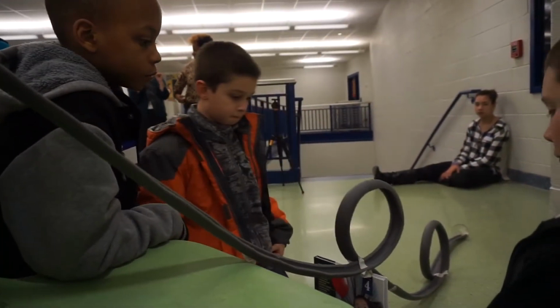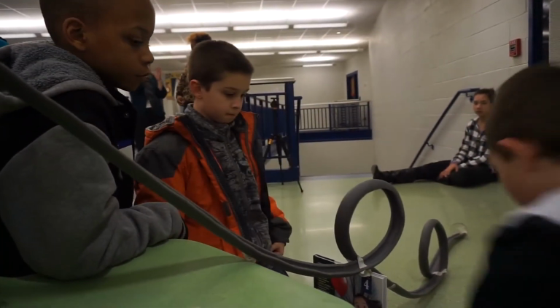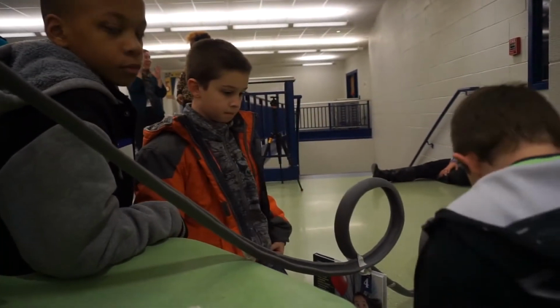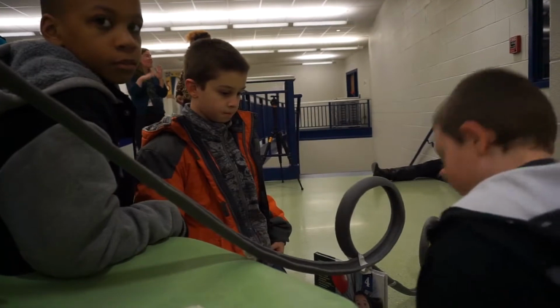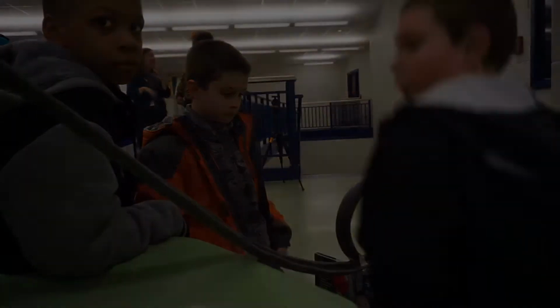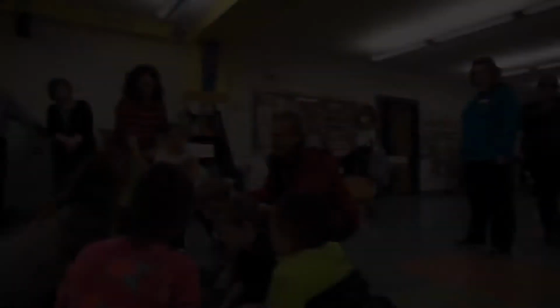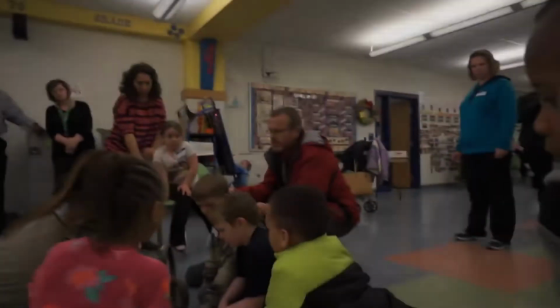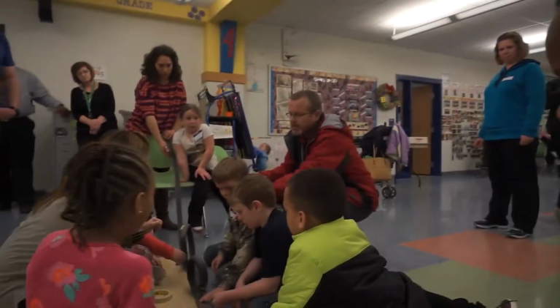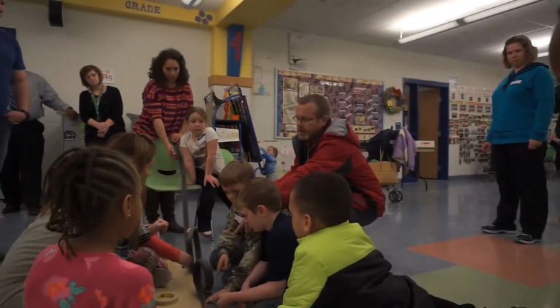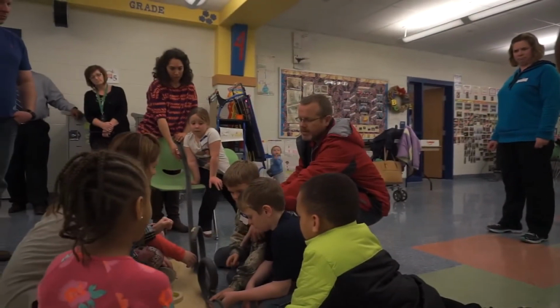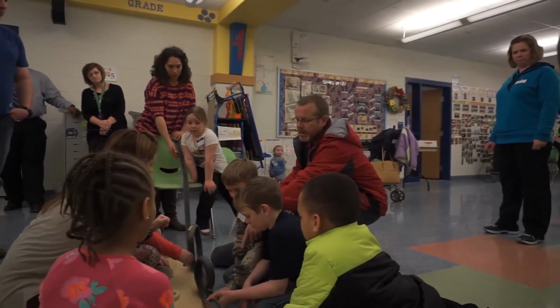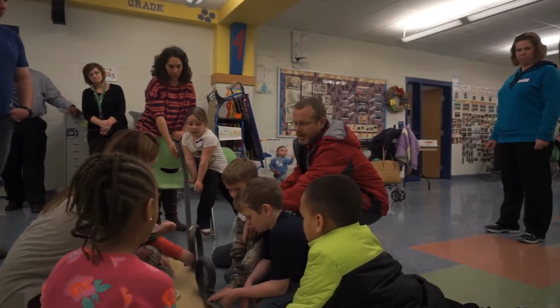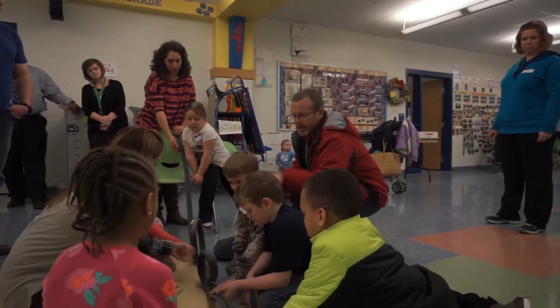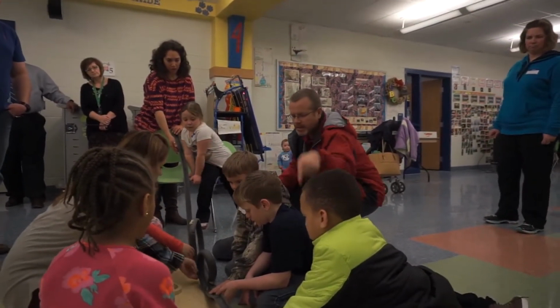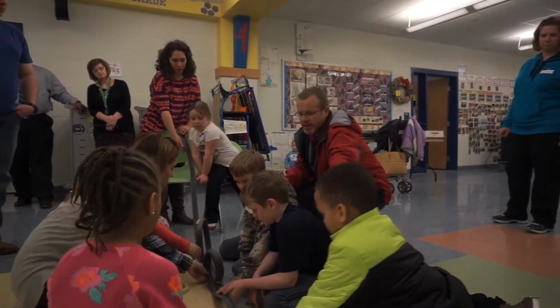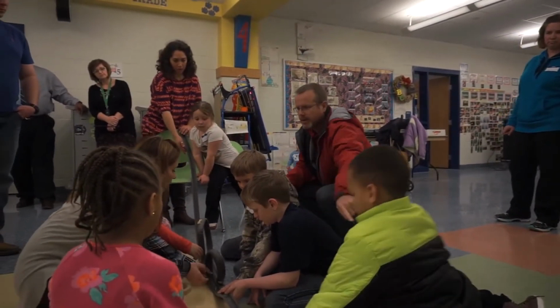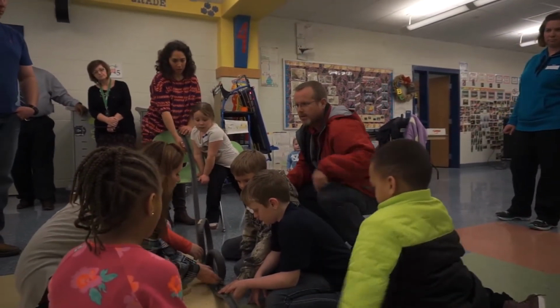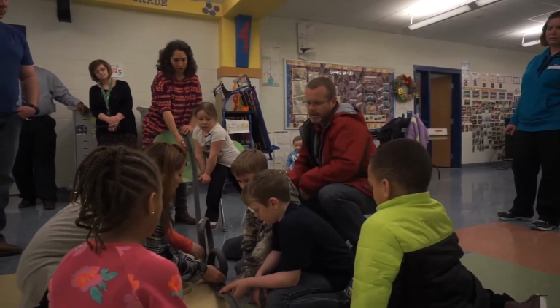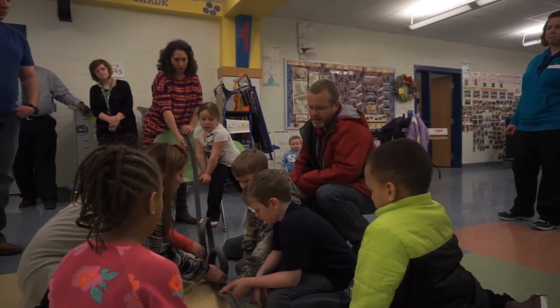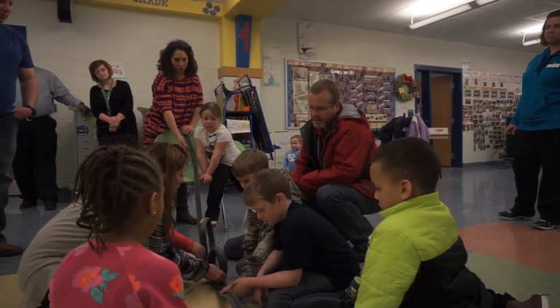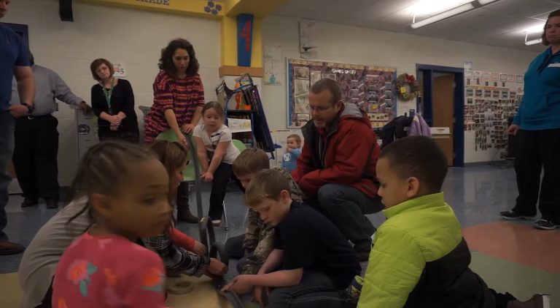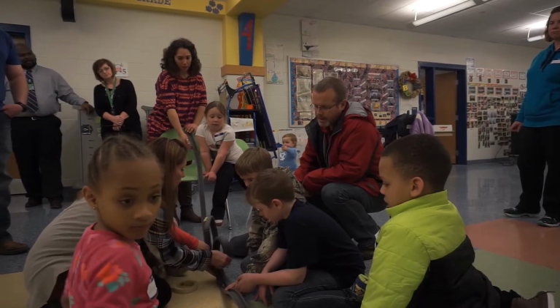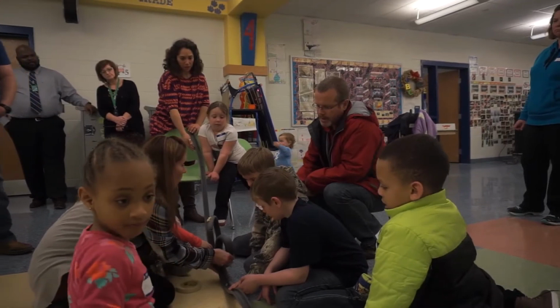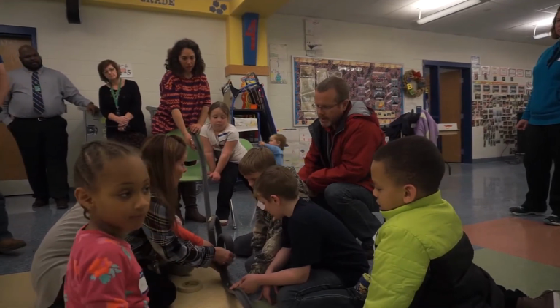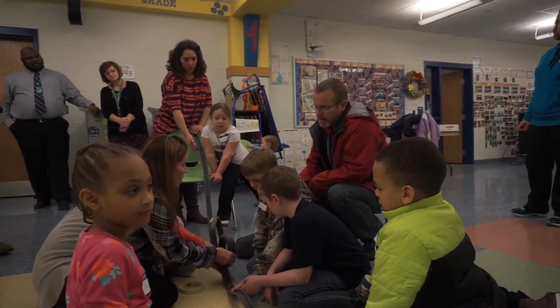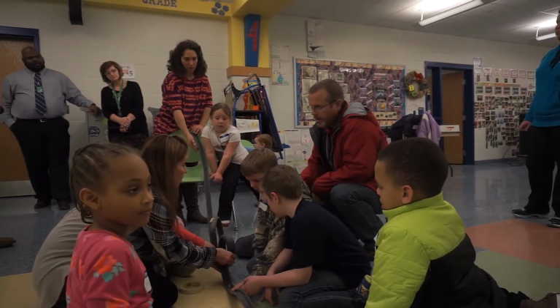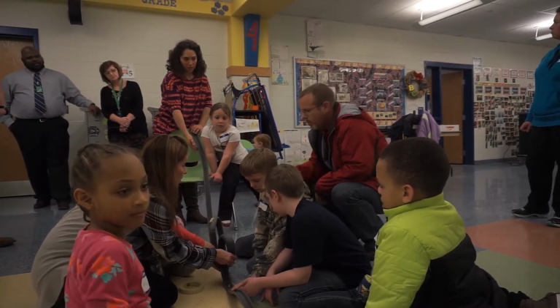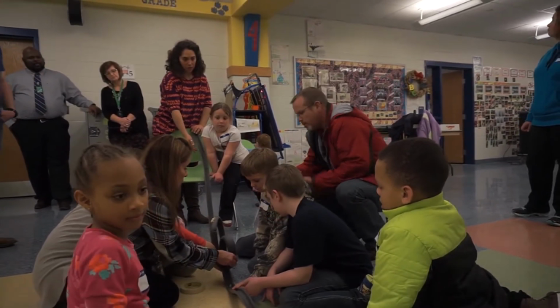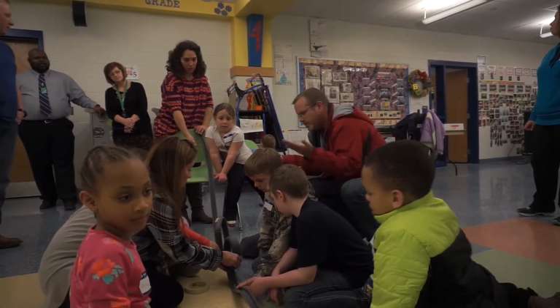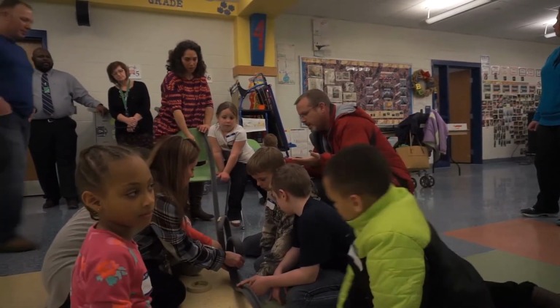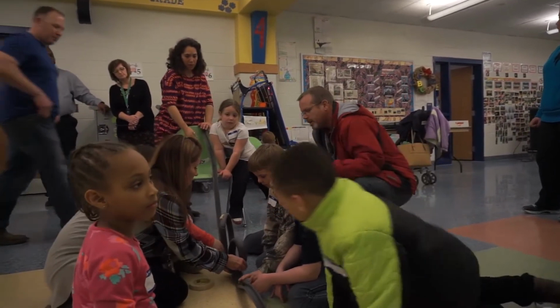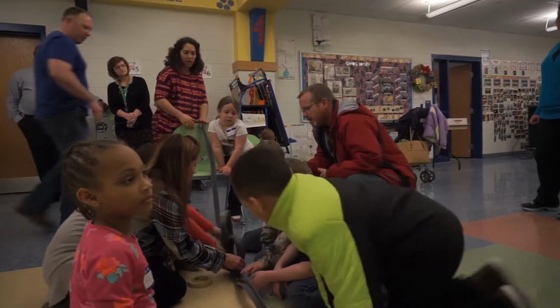We are here at Hill Point Elementary School and our second family engineering night of the year is just getting started.